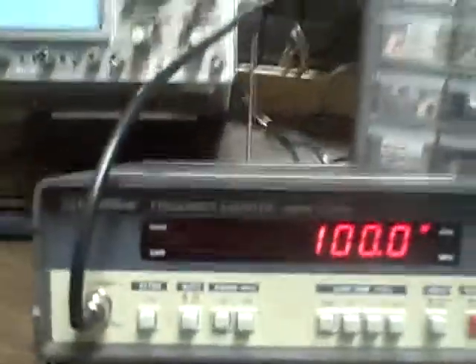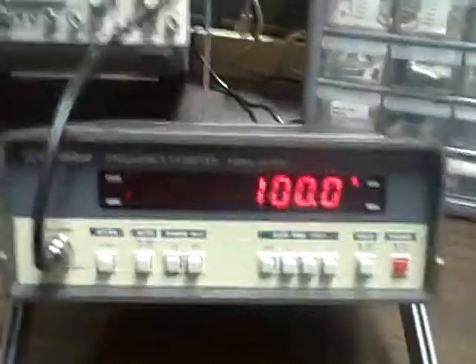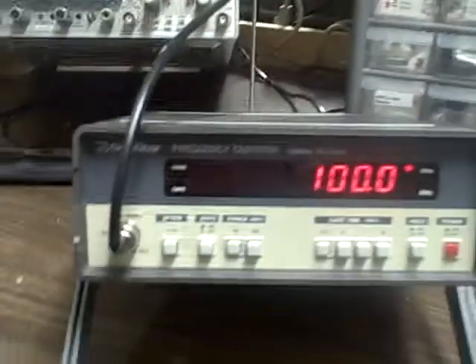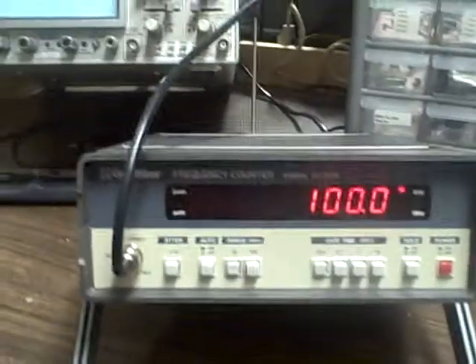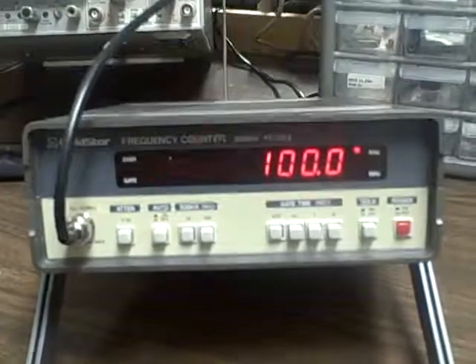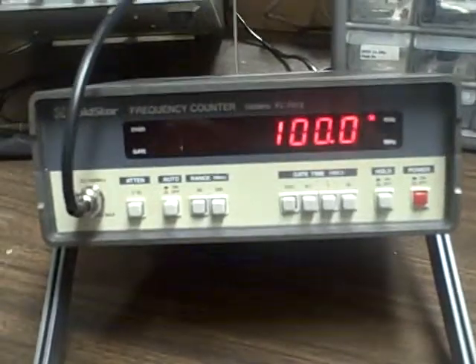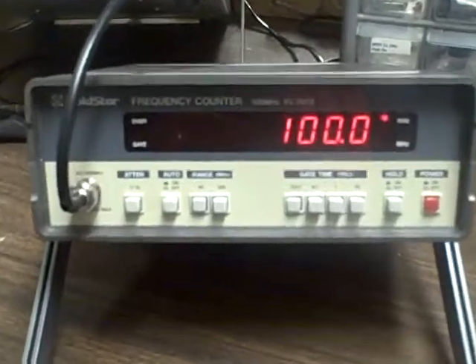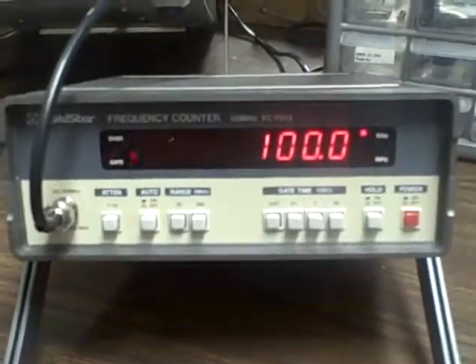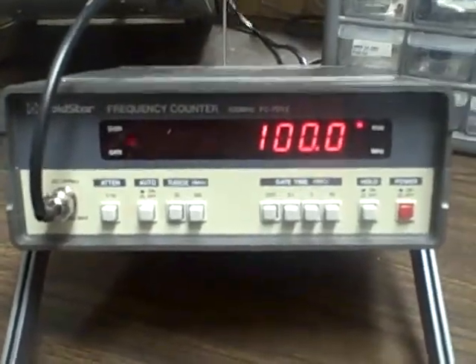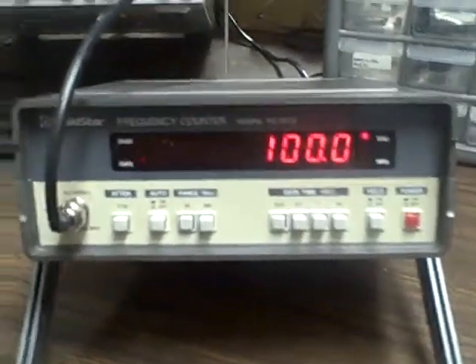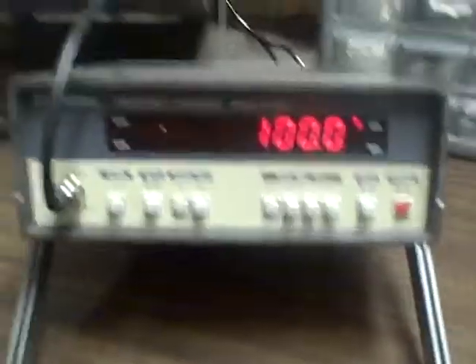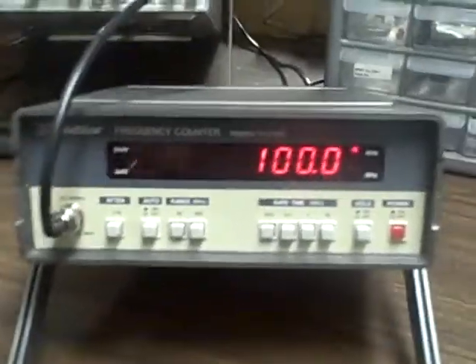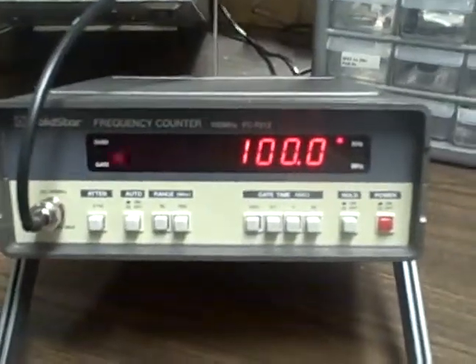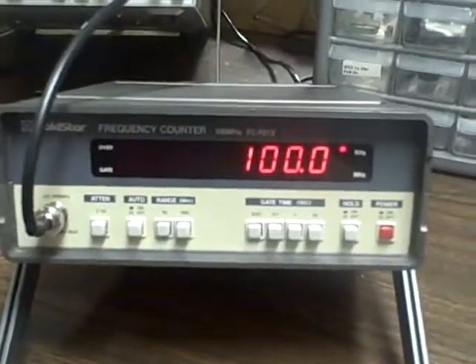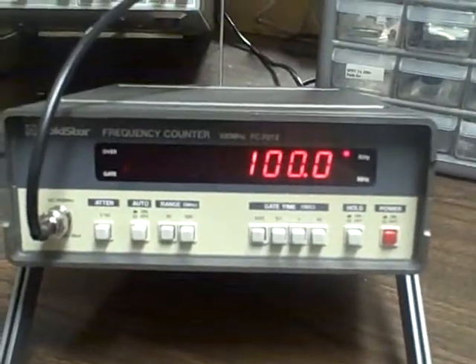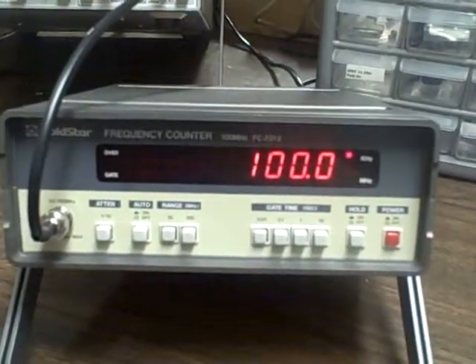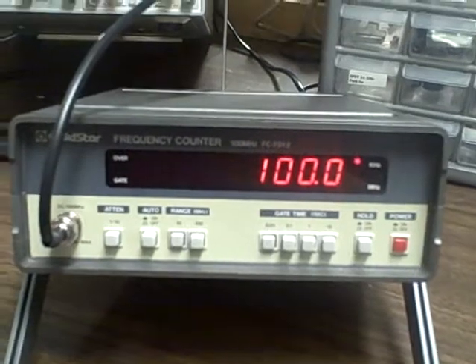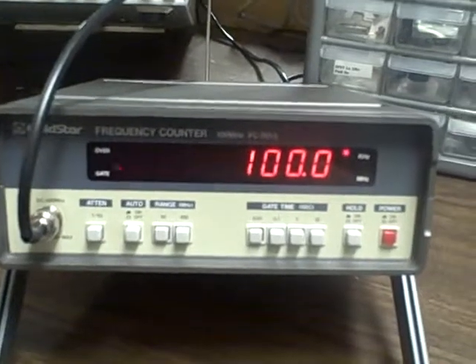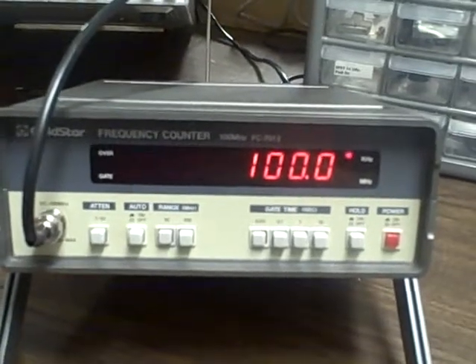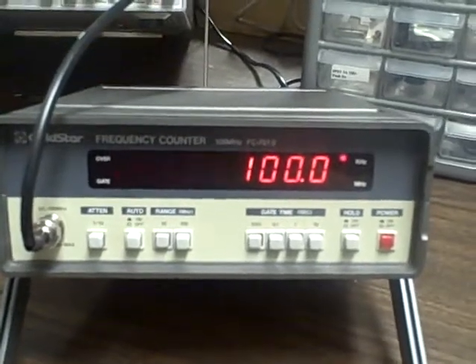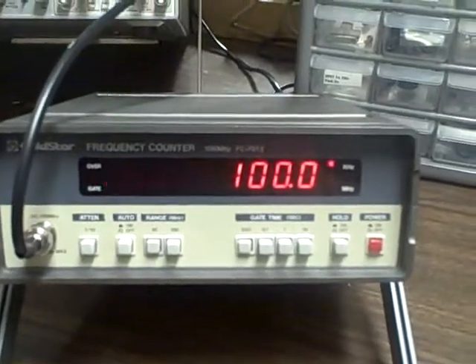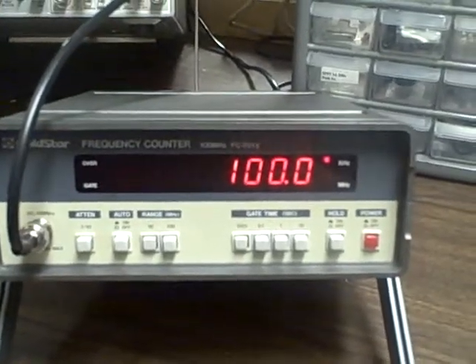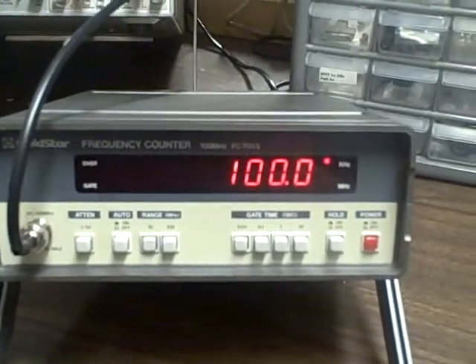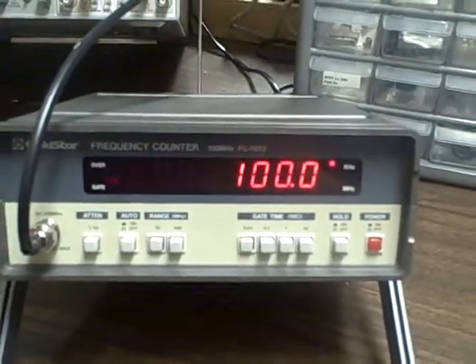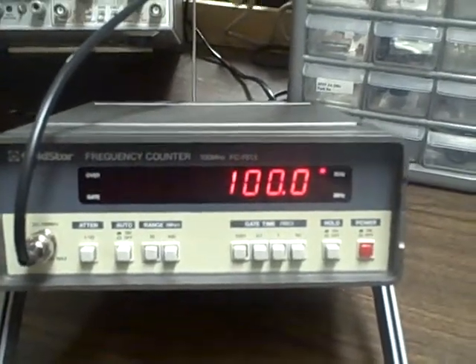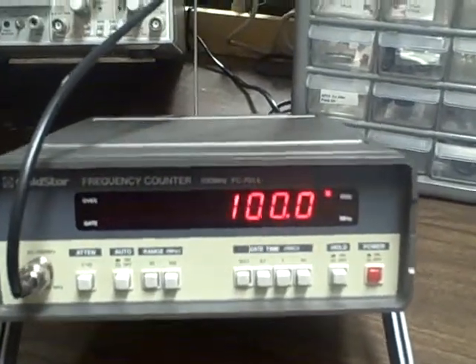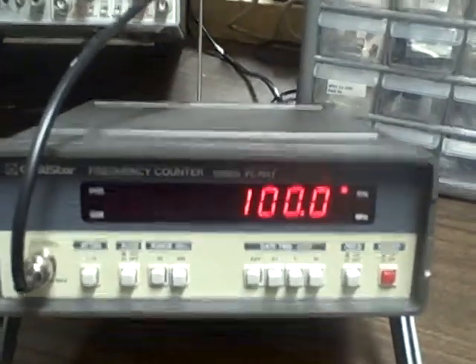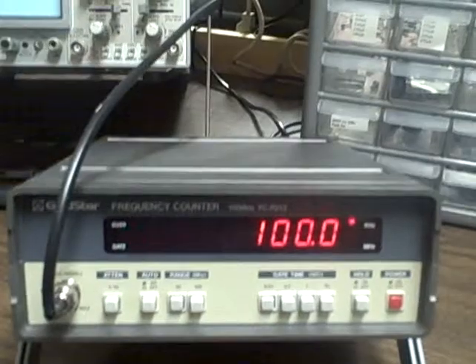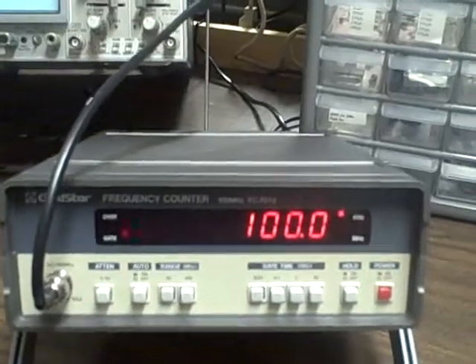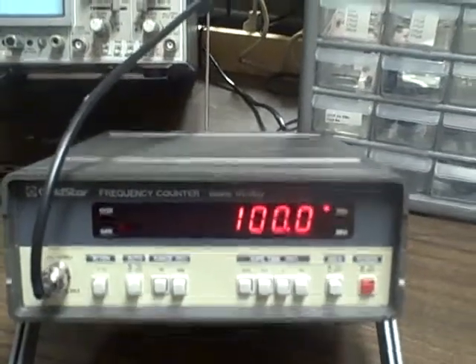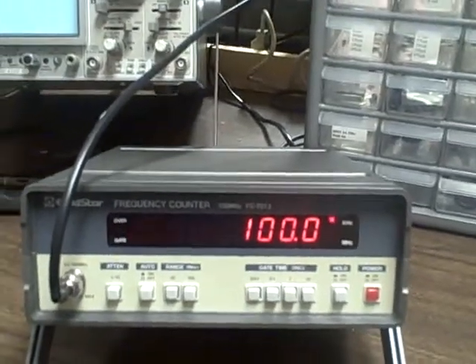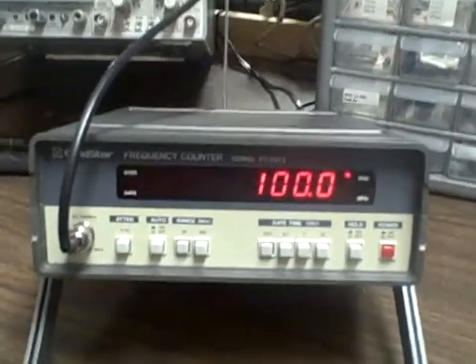What's even nicer is that this unit is a very functional unit. It is accurate and sensitive and very surprising. We're going to give it a couple of little tests here.